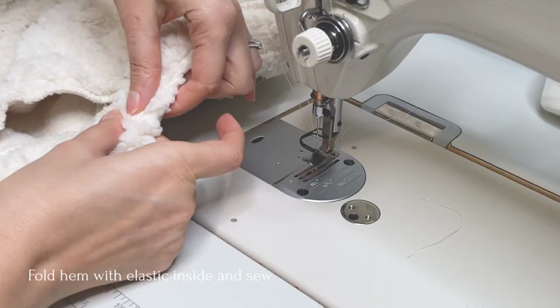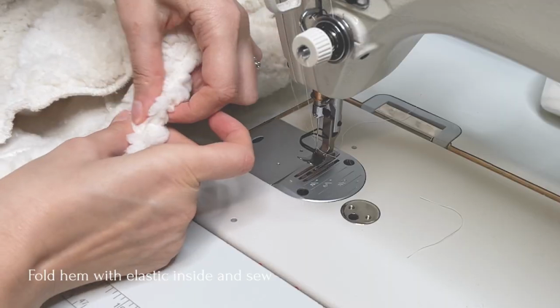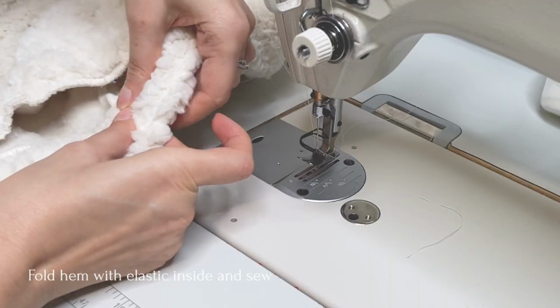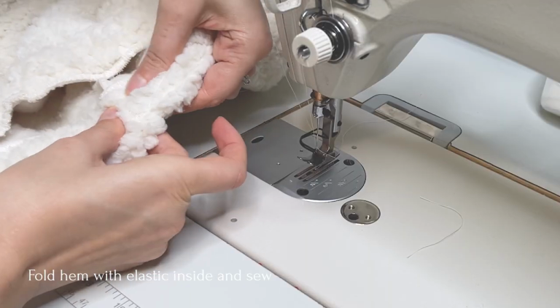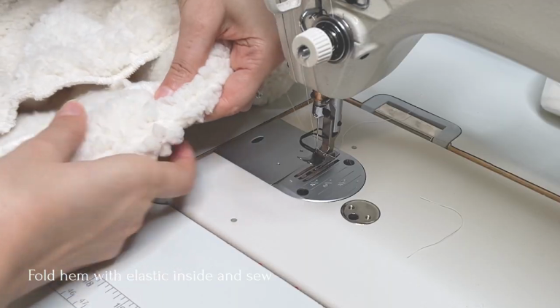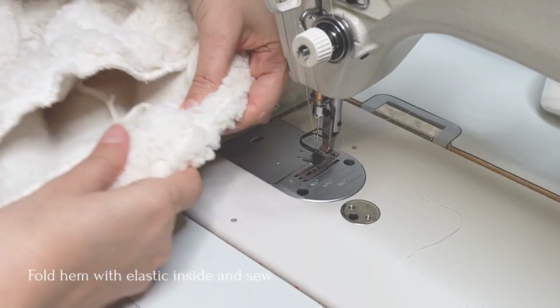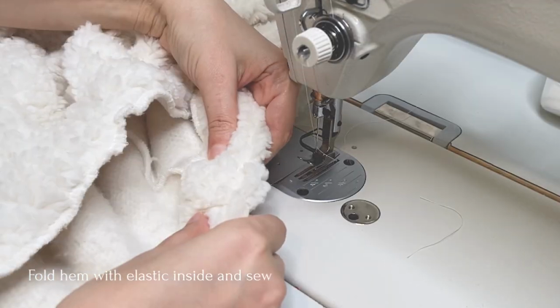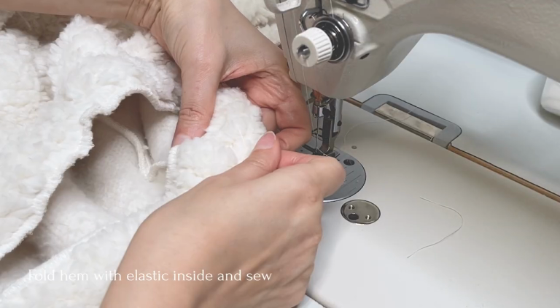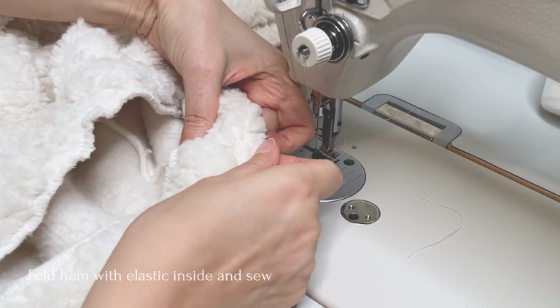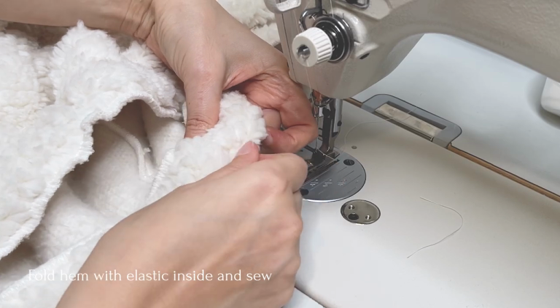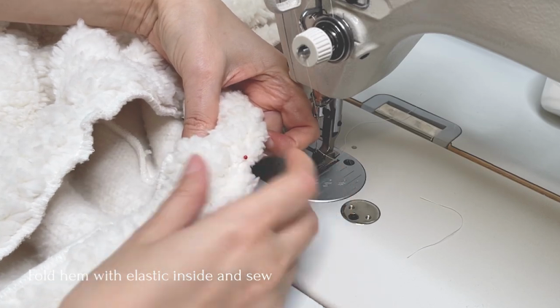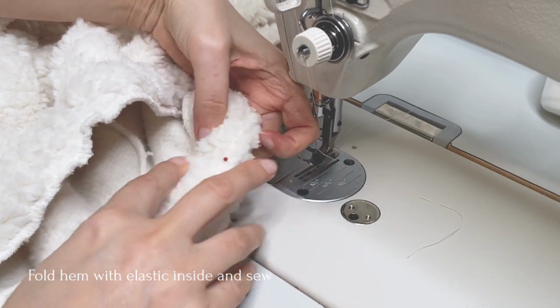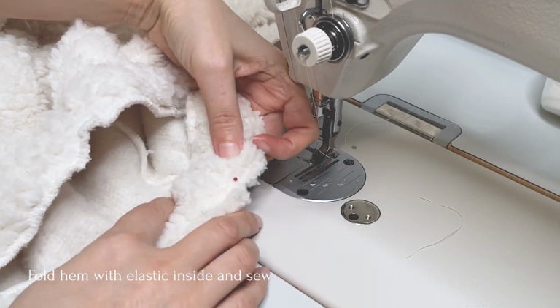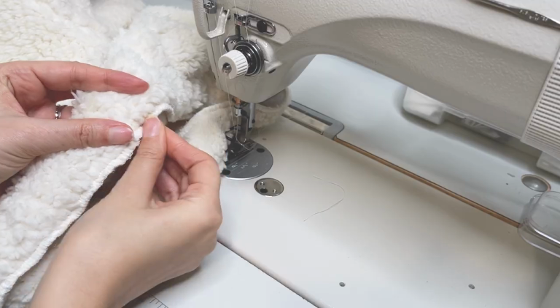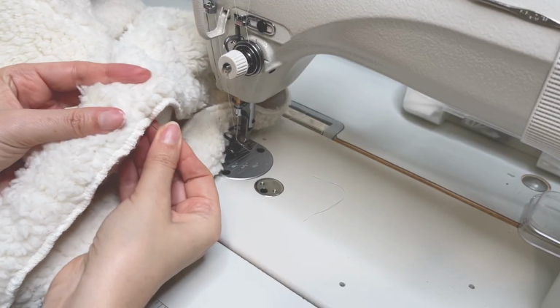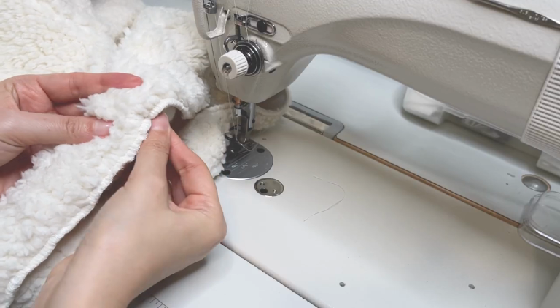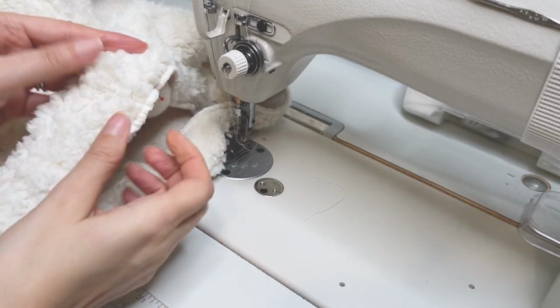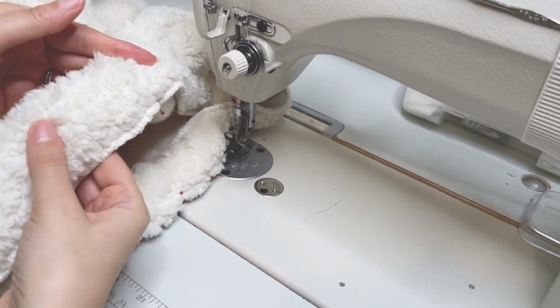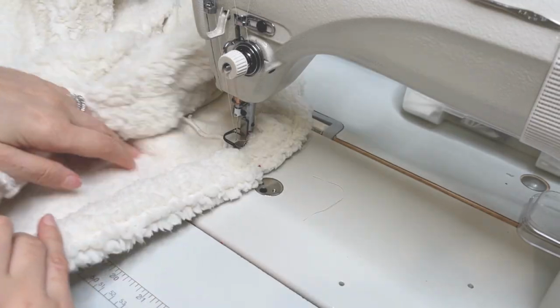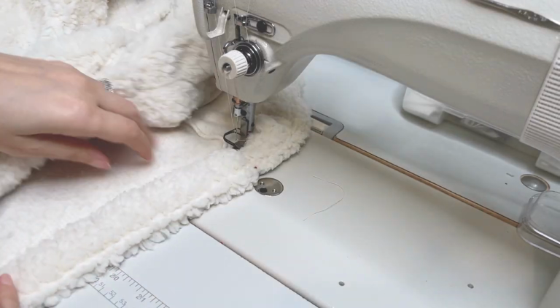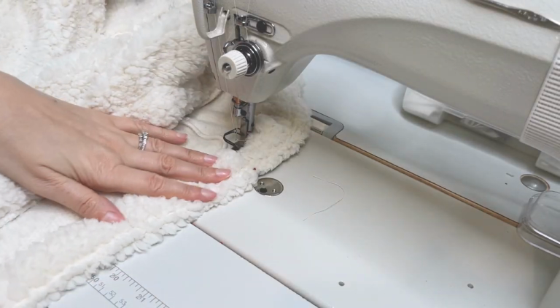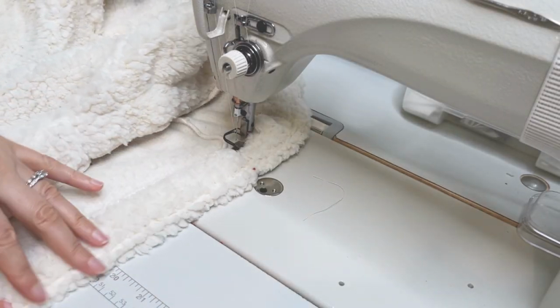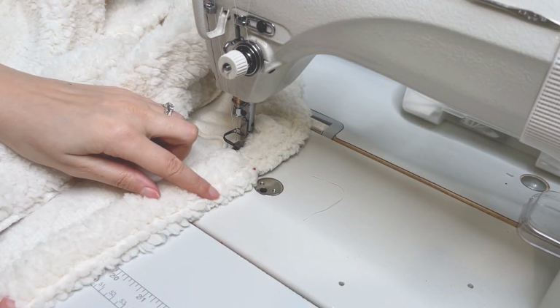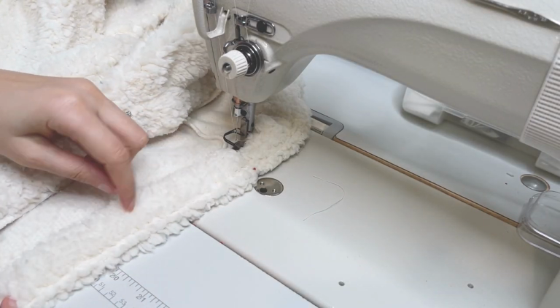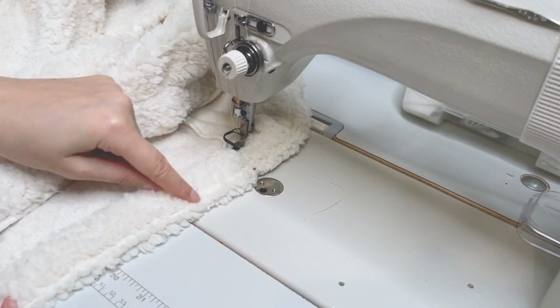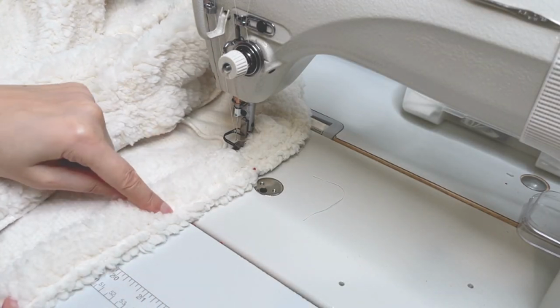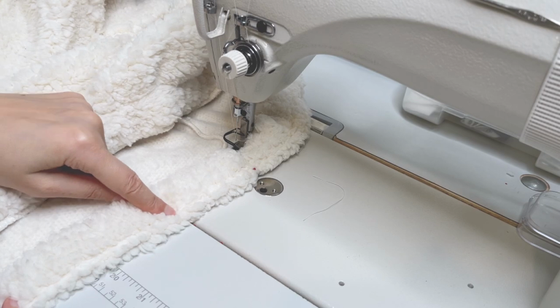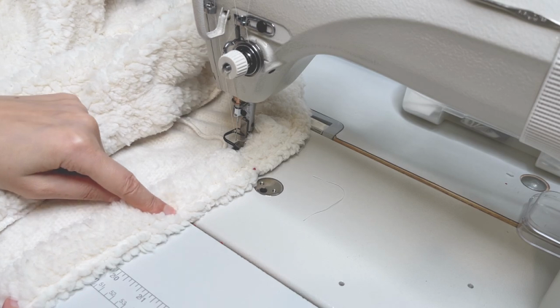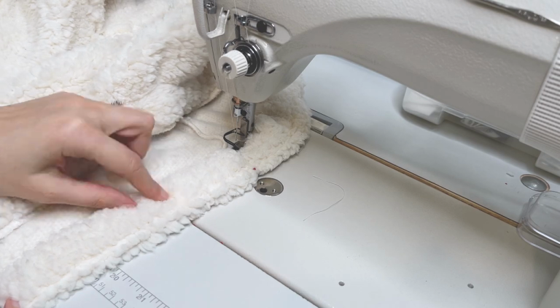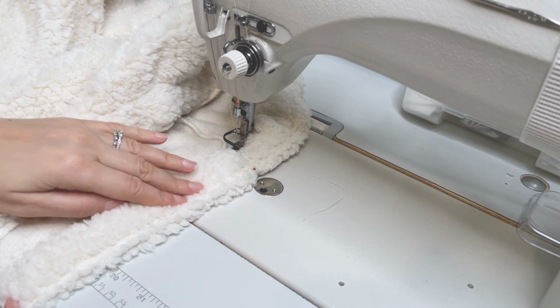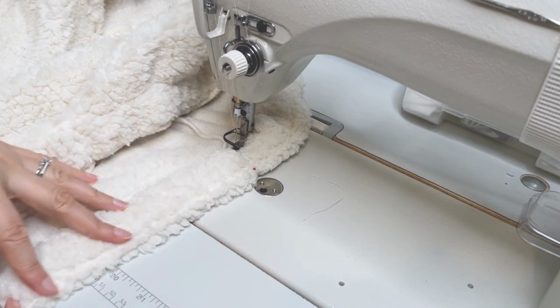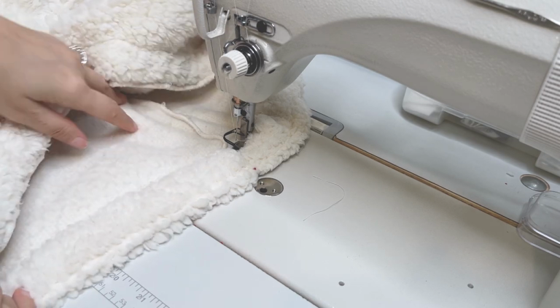Fold the hem with the elastic inside and pin at the side seam and the centers. Then sew in the middle of the serge seam, stretching the elastic here as well.